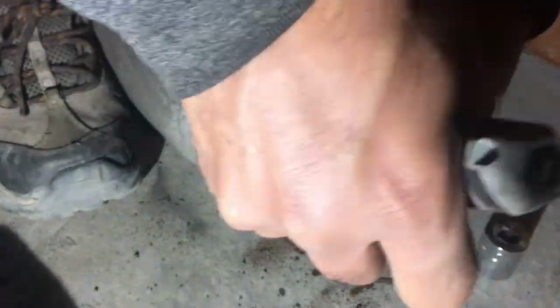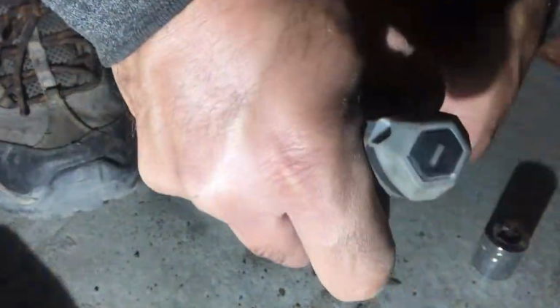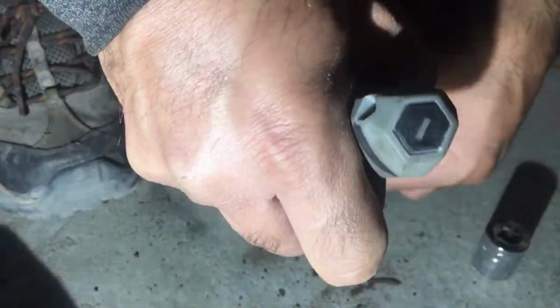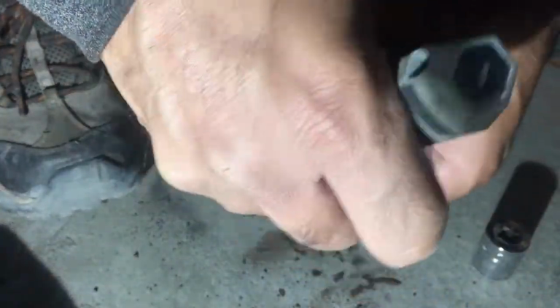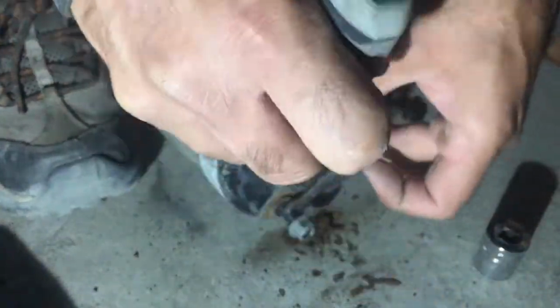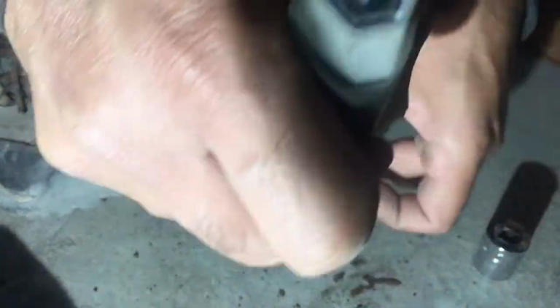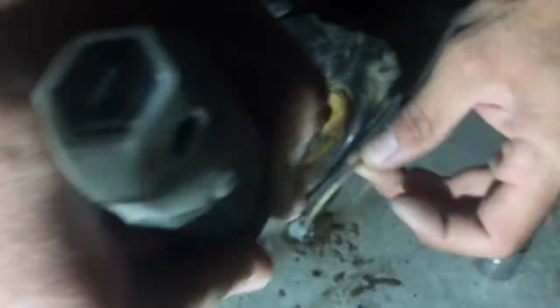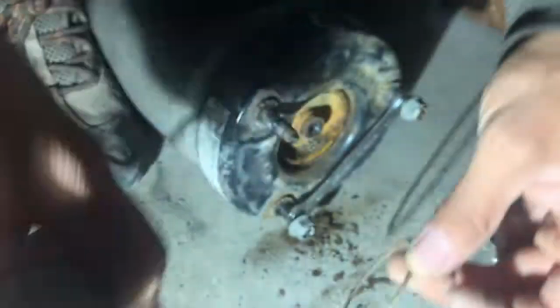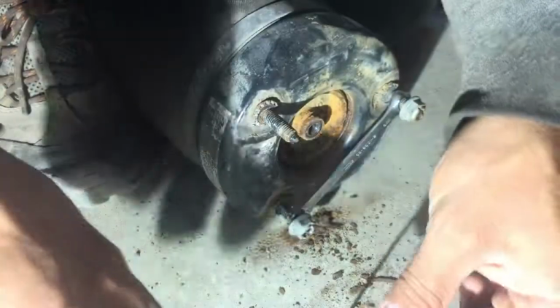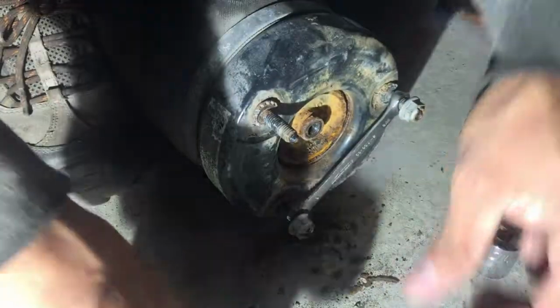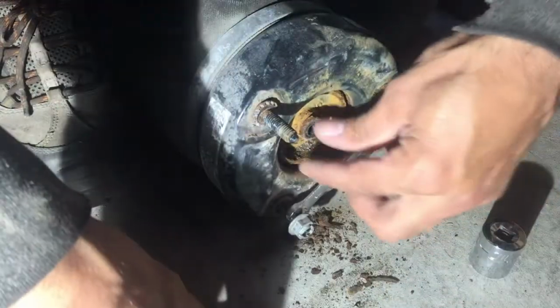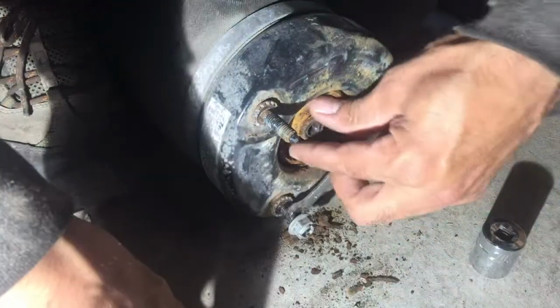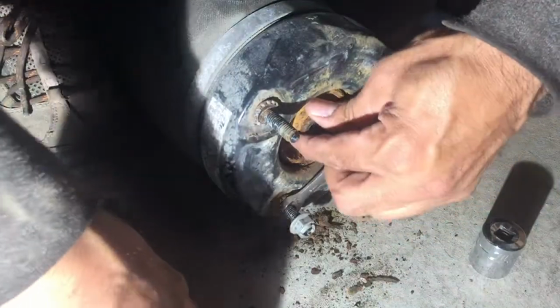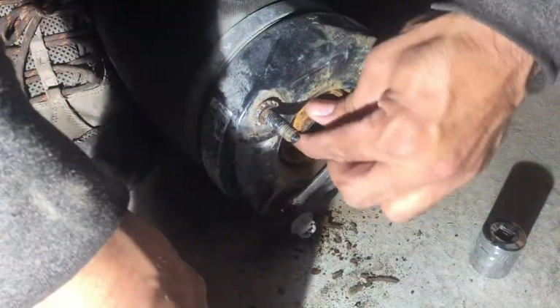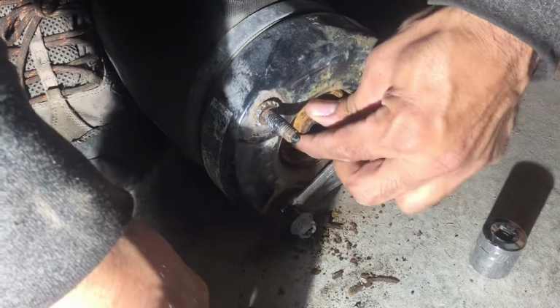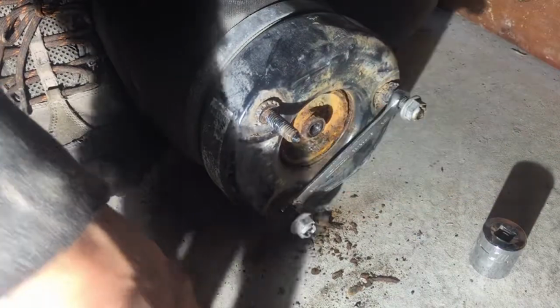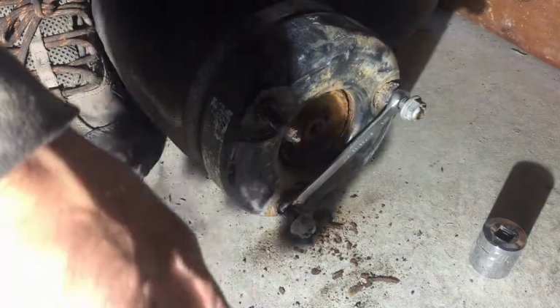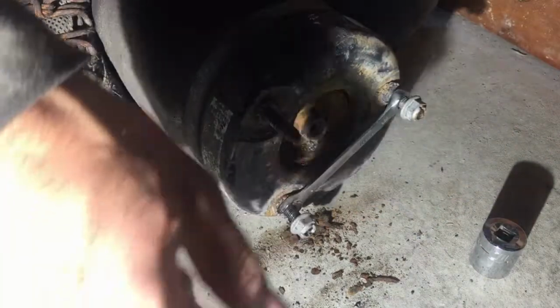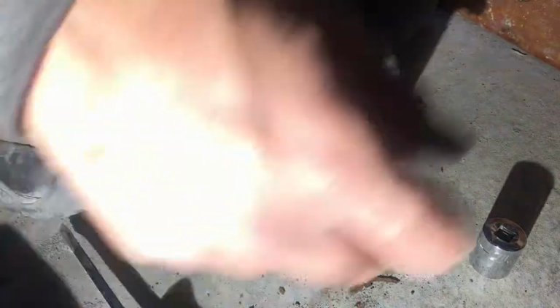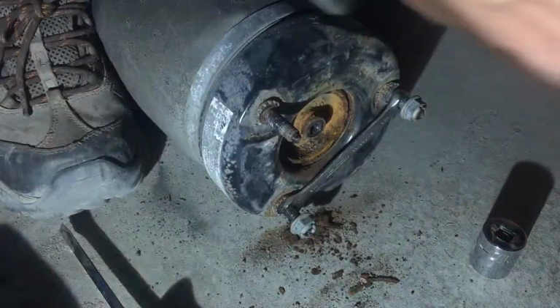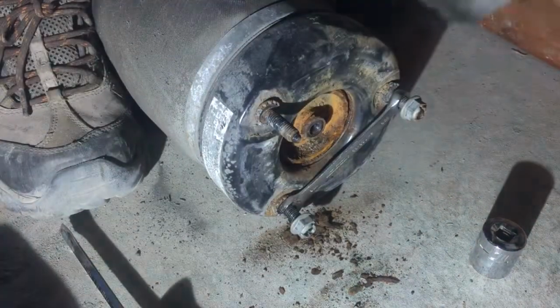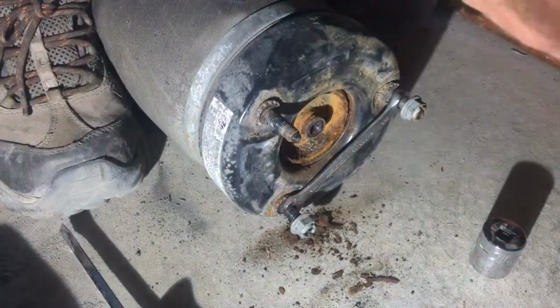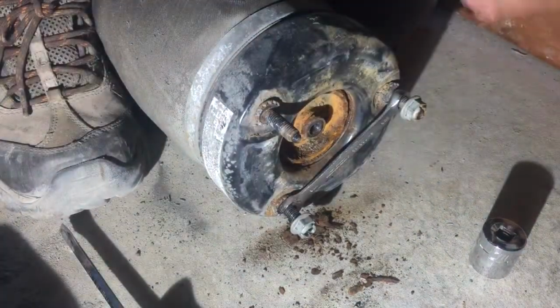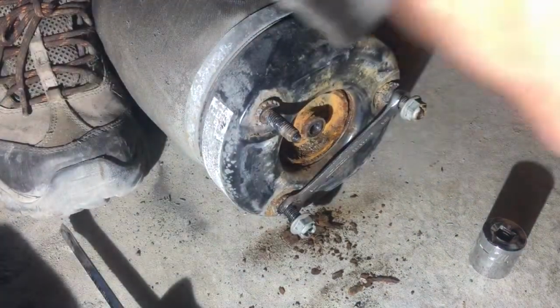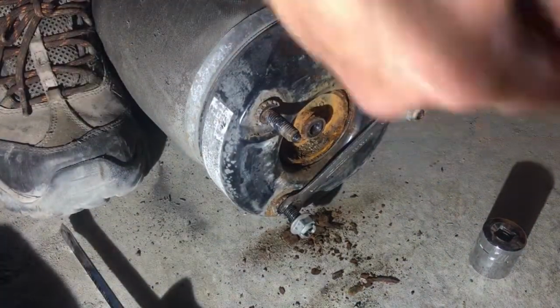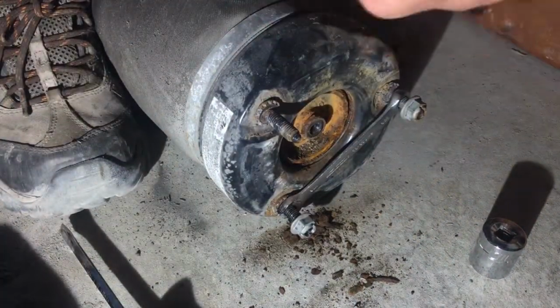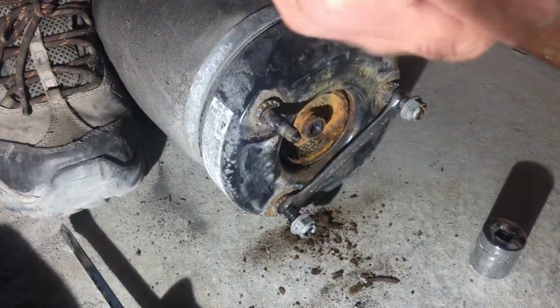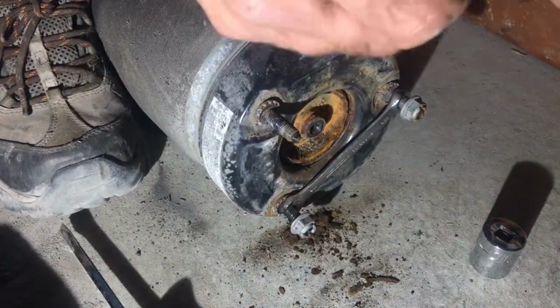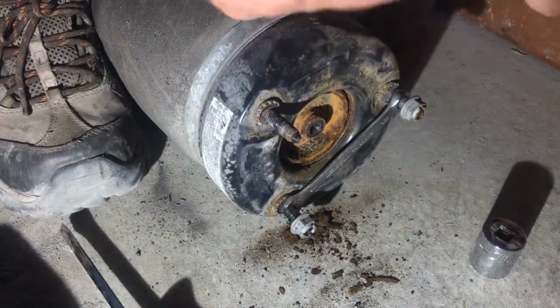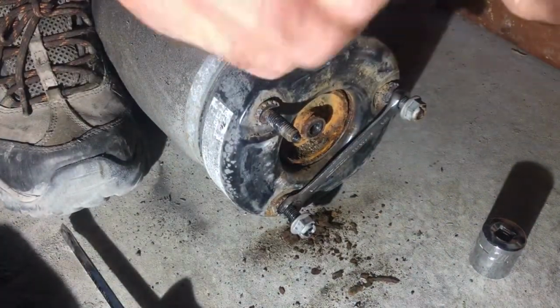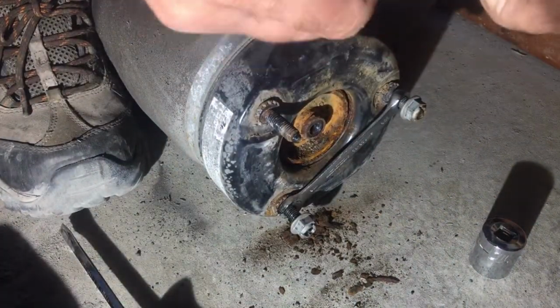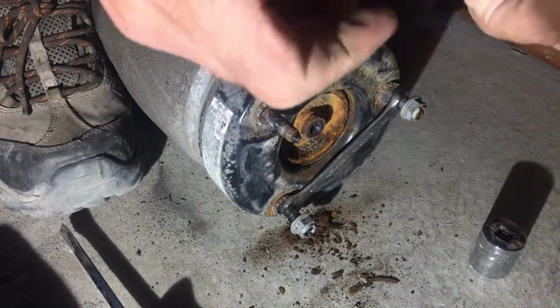There is the ring and it was stuck with too much rust.